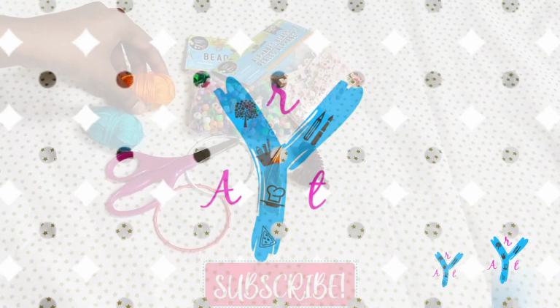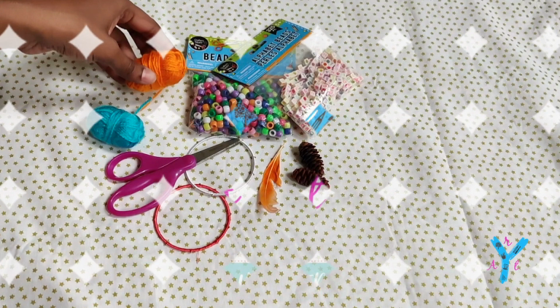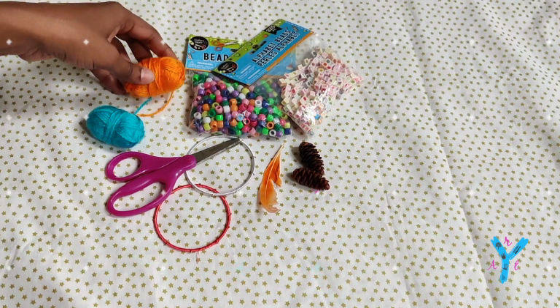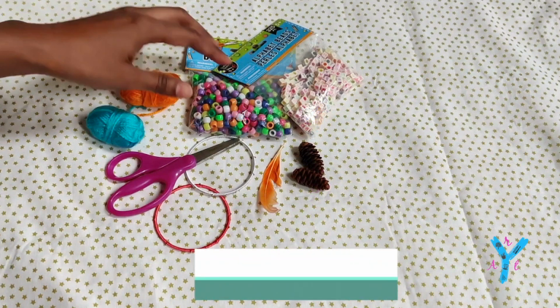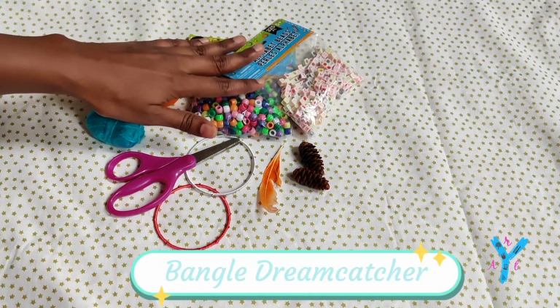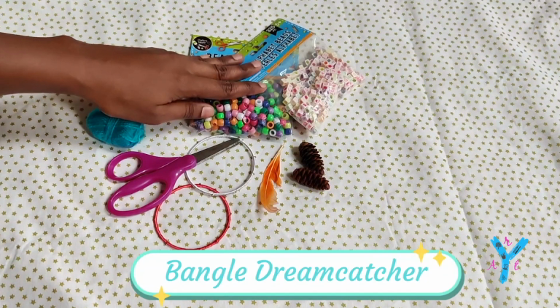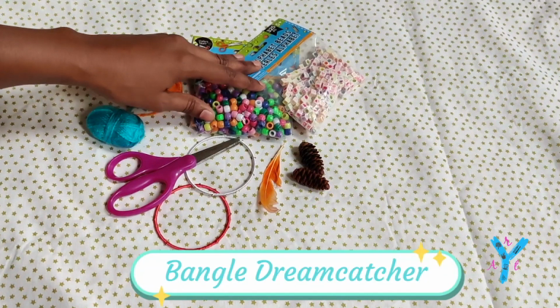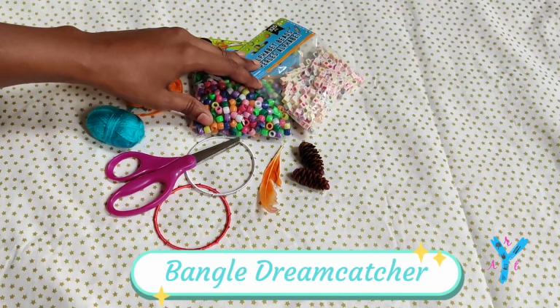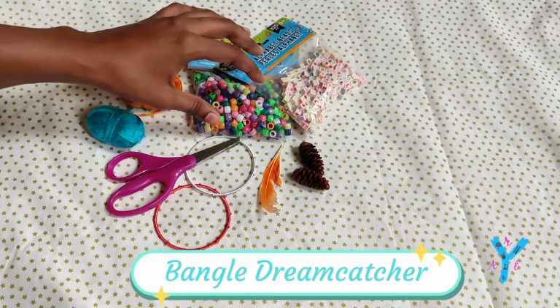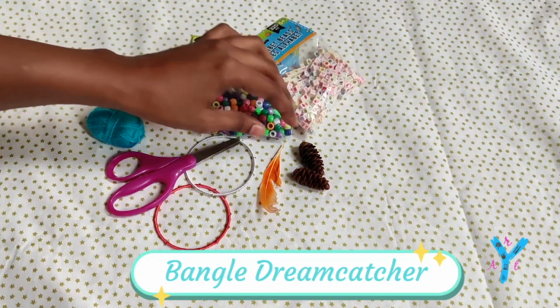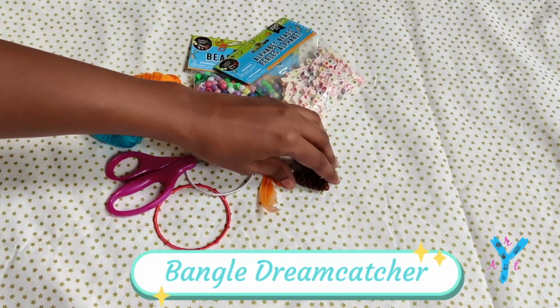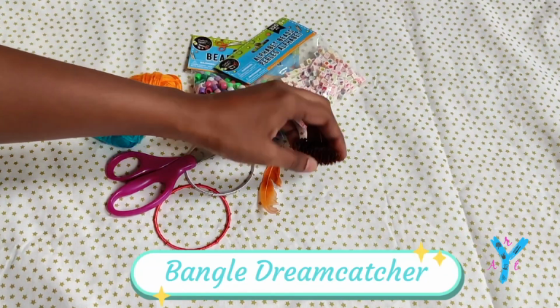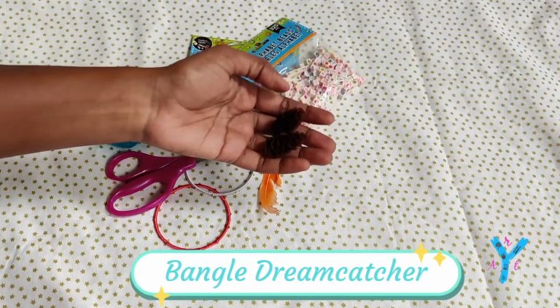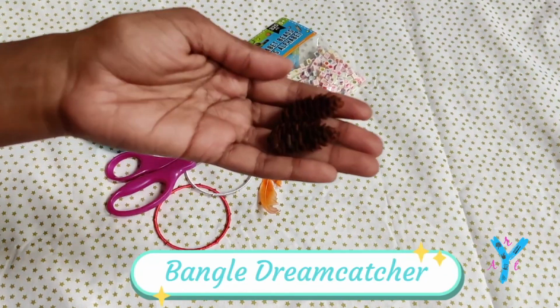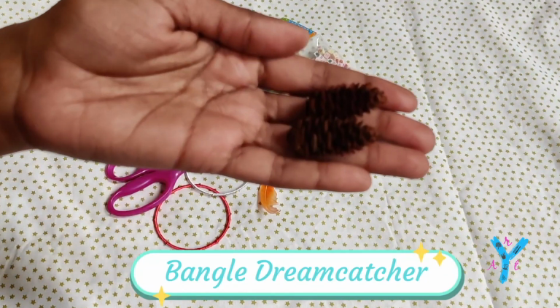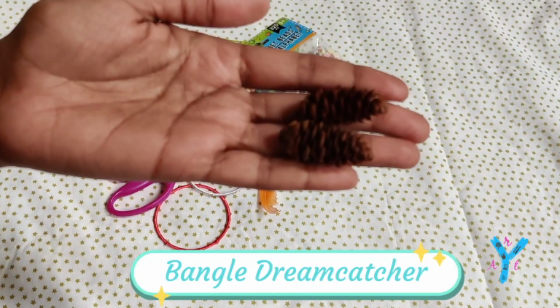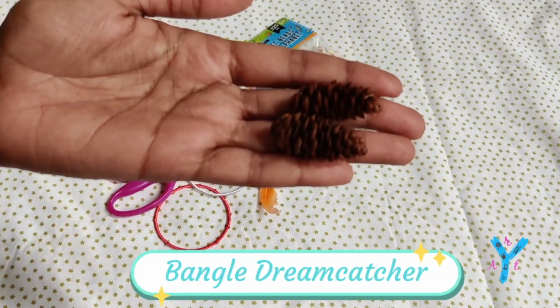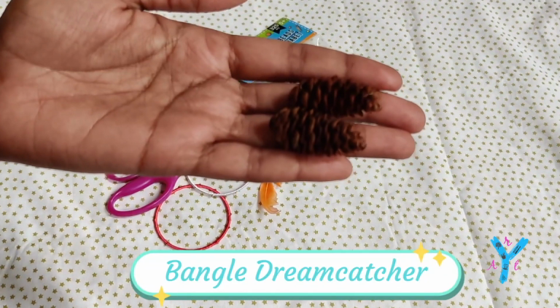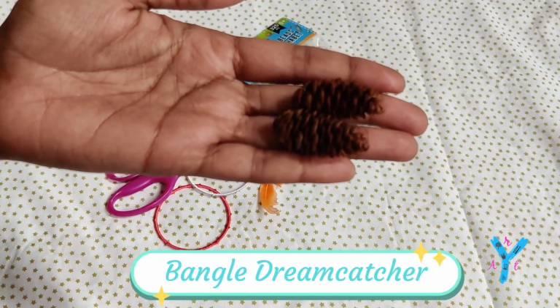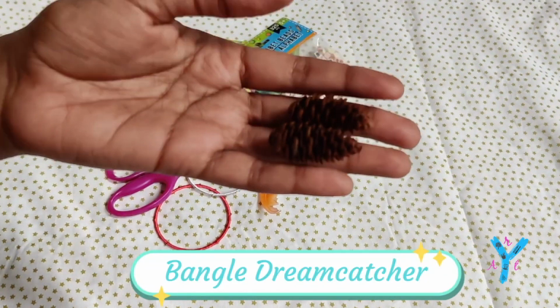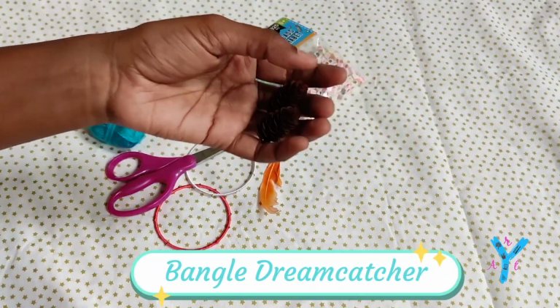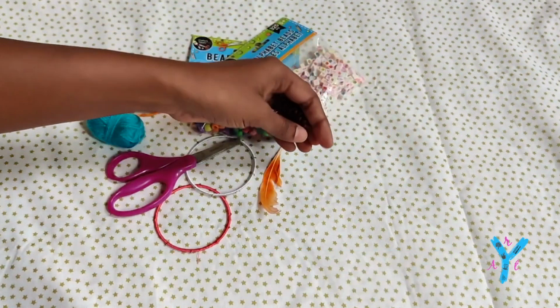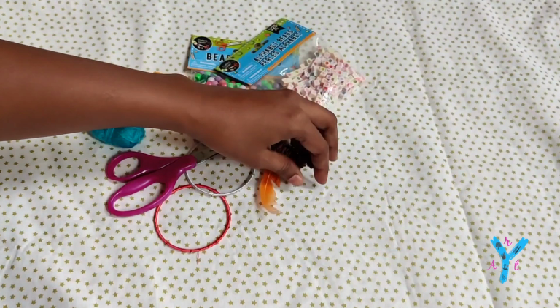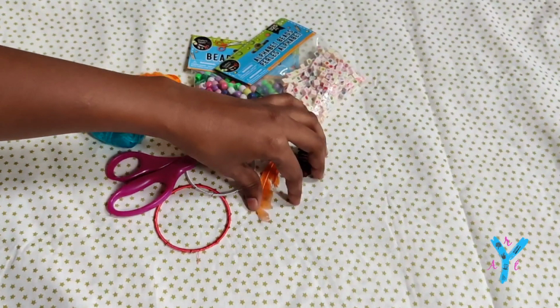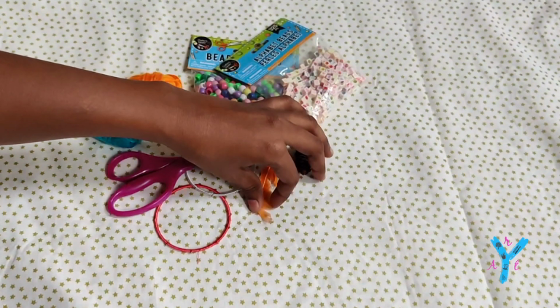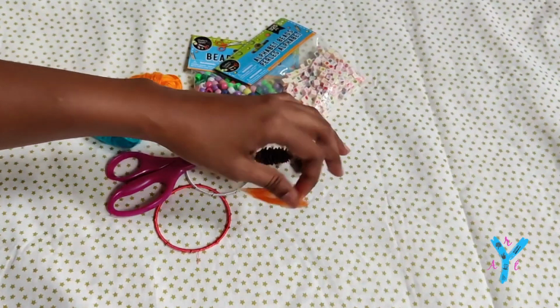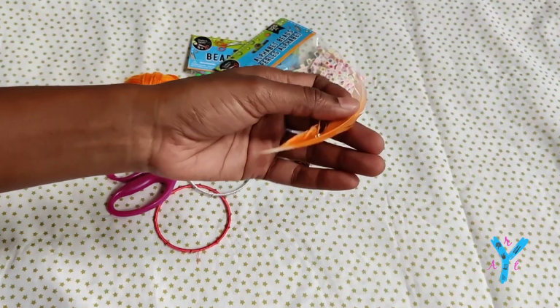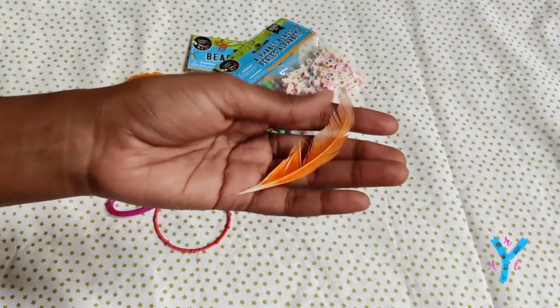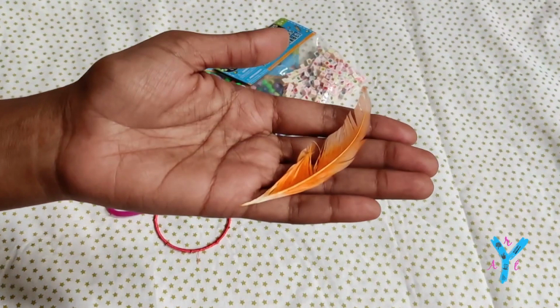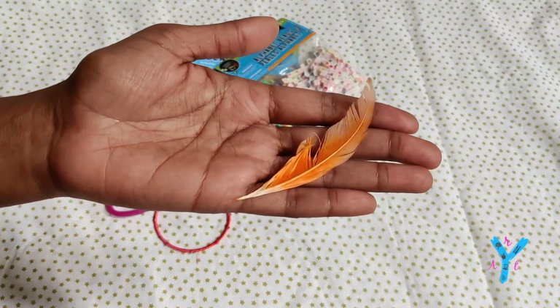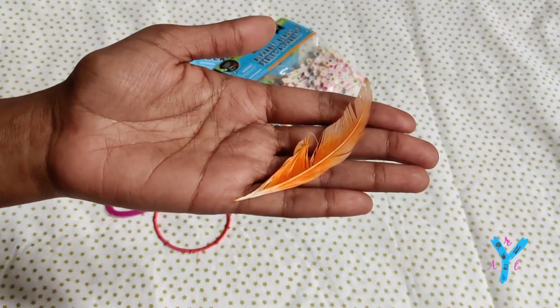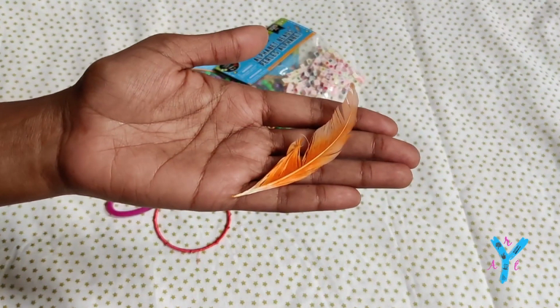First, the bangle dream catcher. You will need beads, pine cone, feathers, and a bangle. We will use all knots.